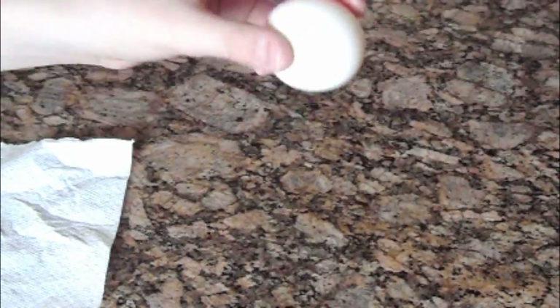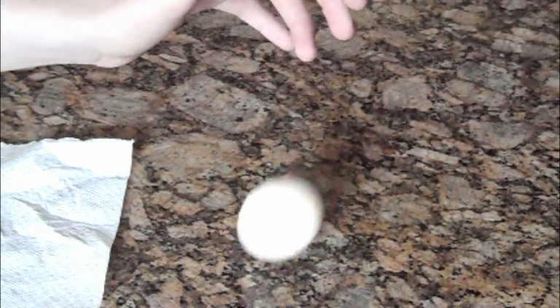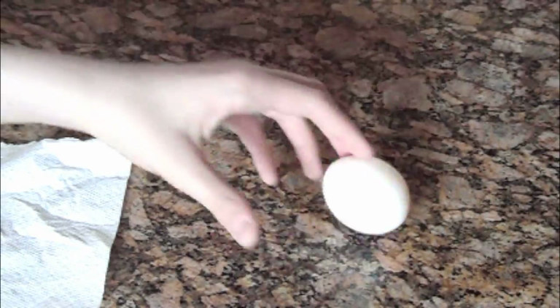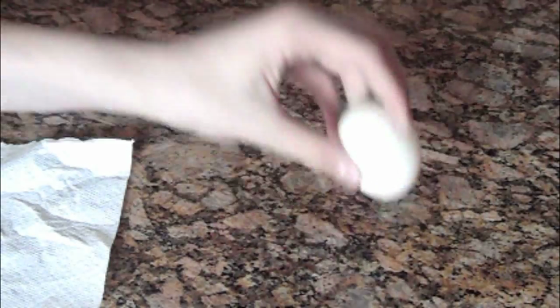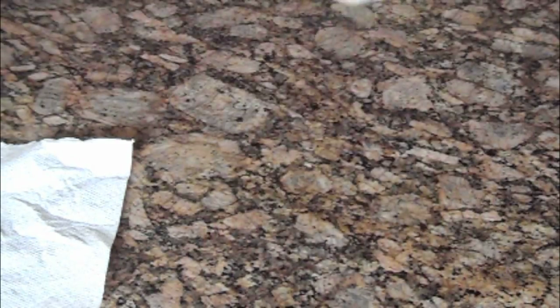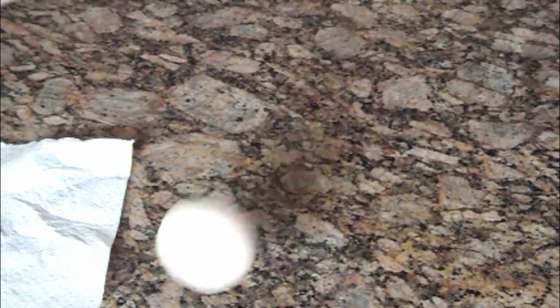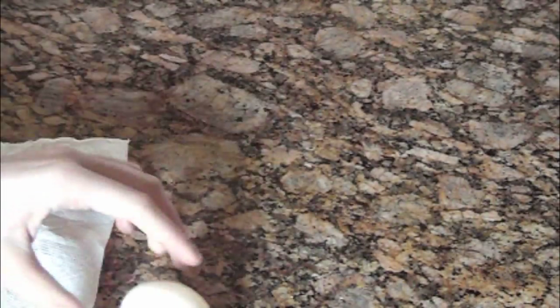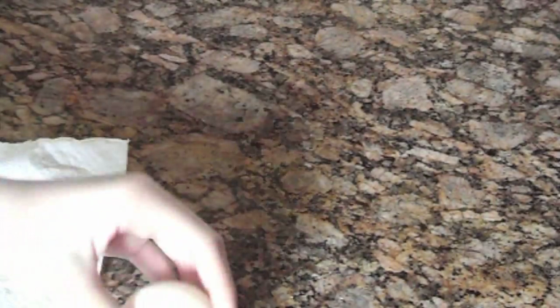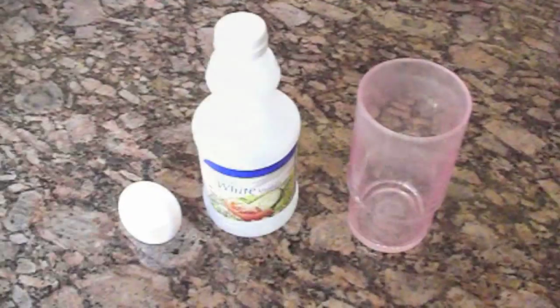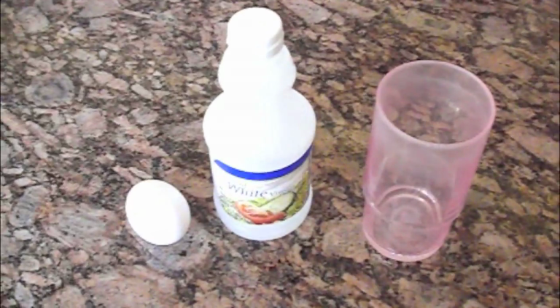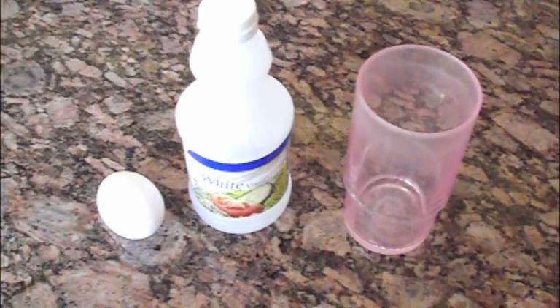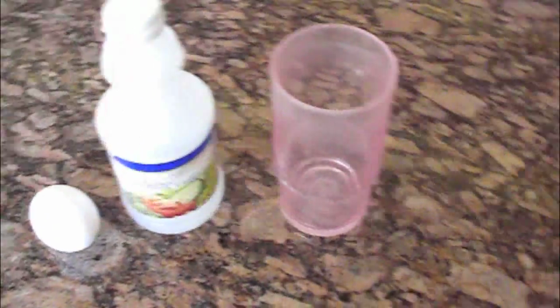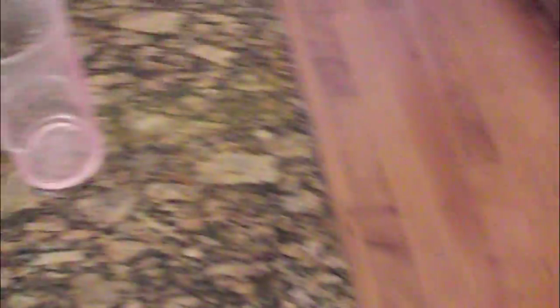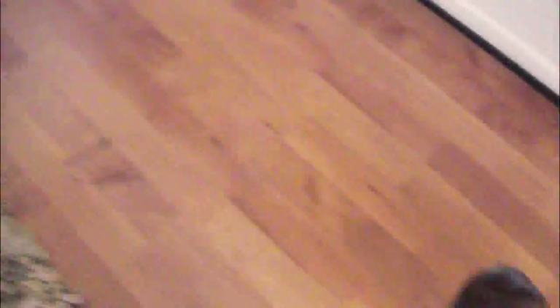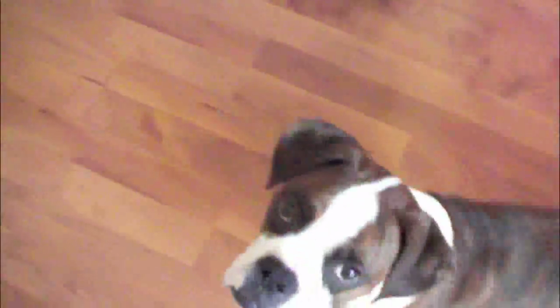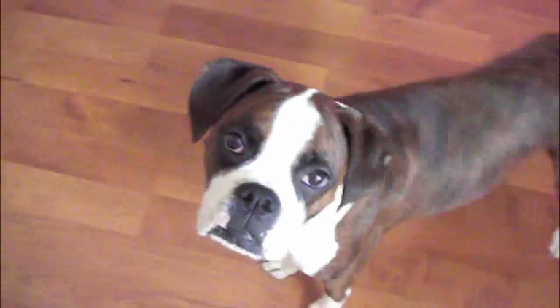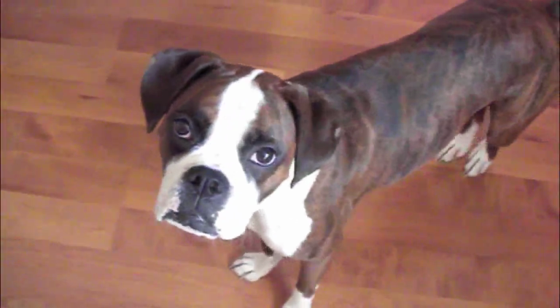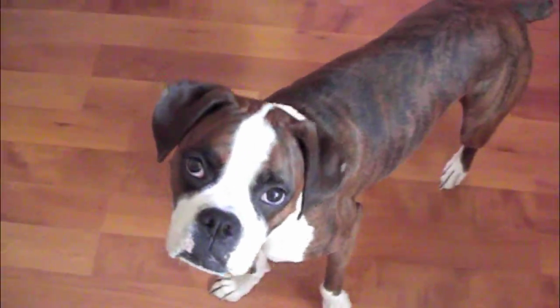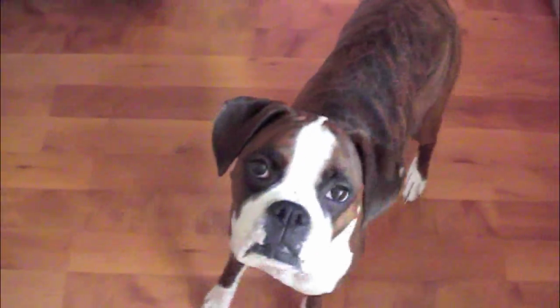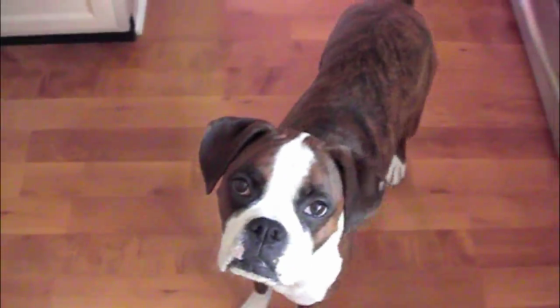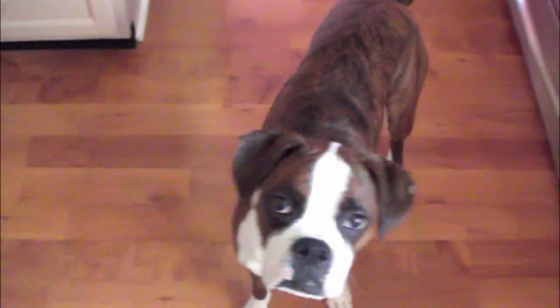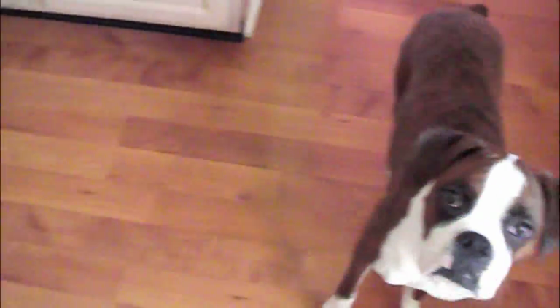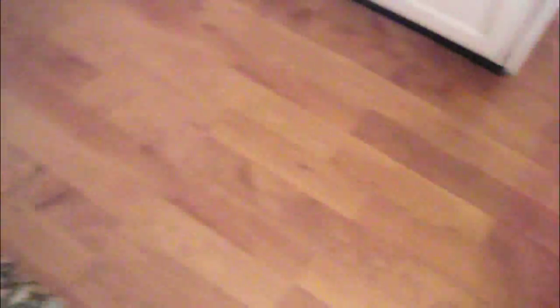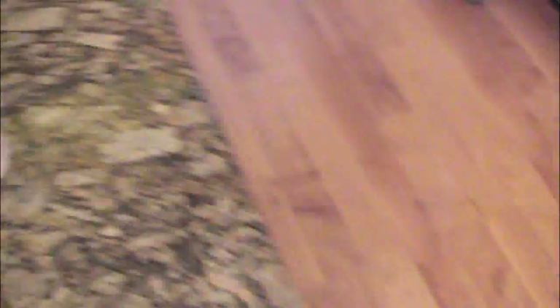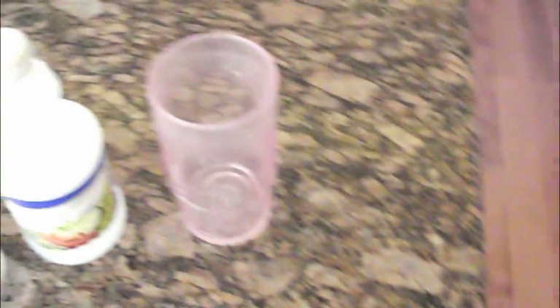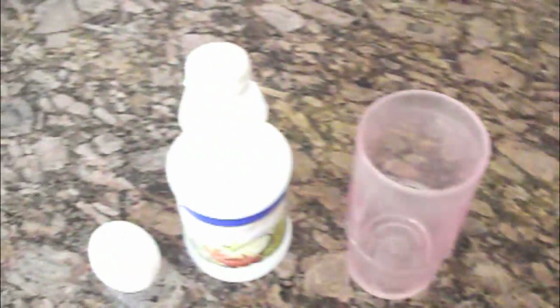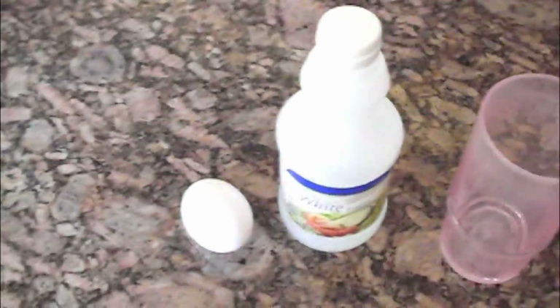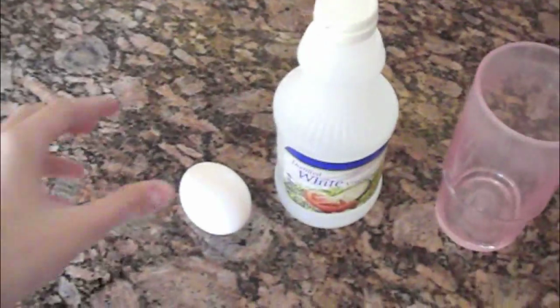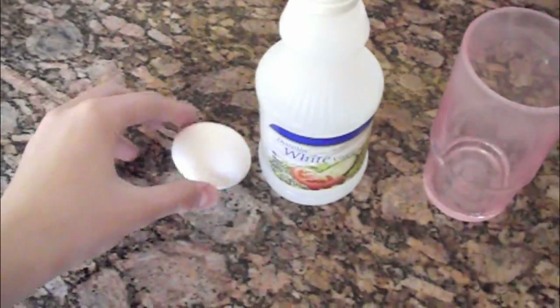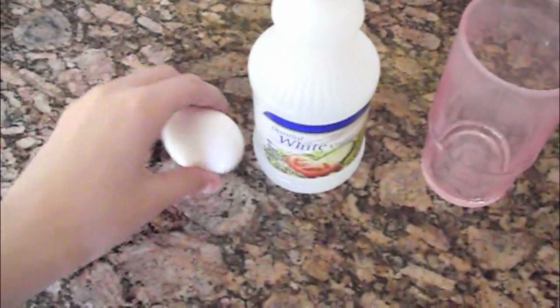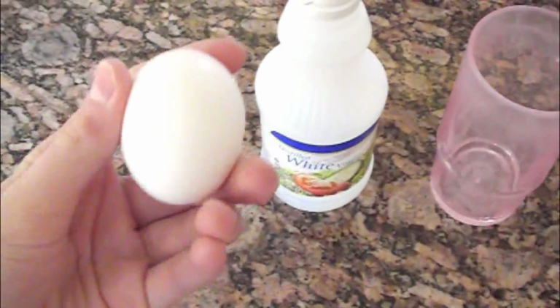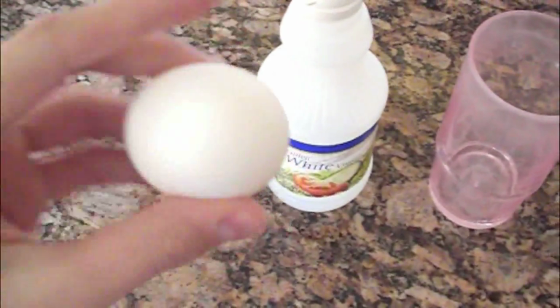Today I'm gonna show you how to bounce your eggs. What's up guys, it's Max from MC Experiments and also Sam, my little helper. Today we're going to show you how to make your eggs bounce.